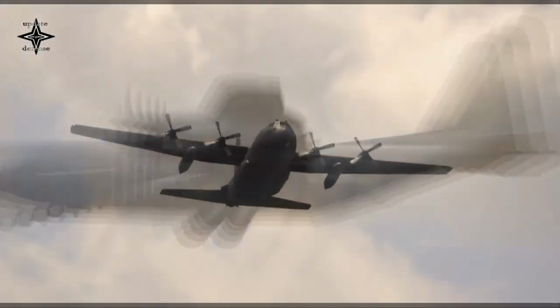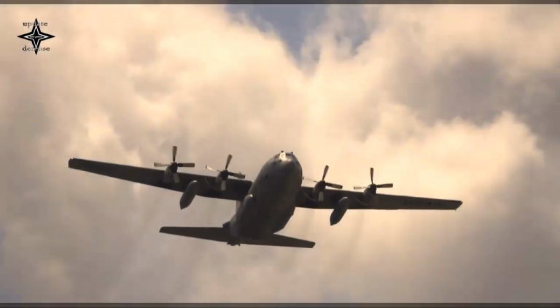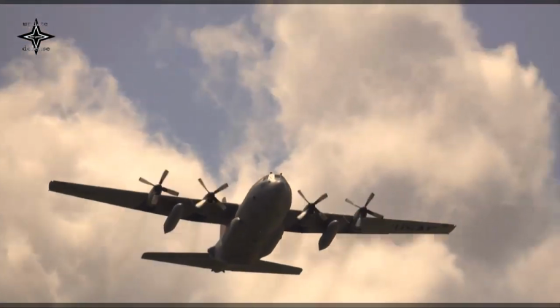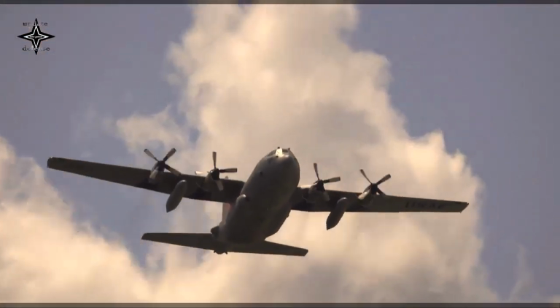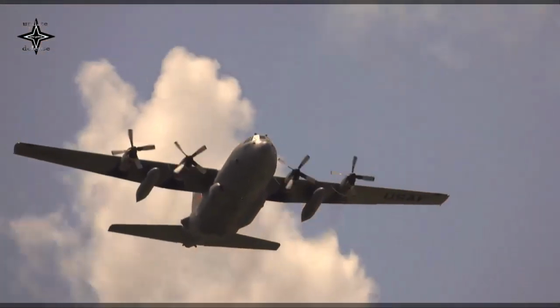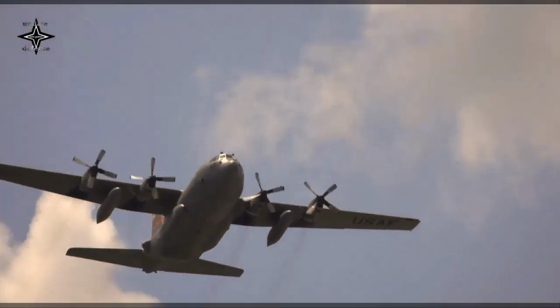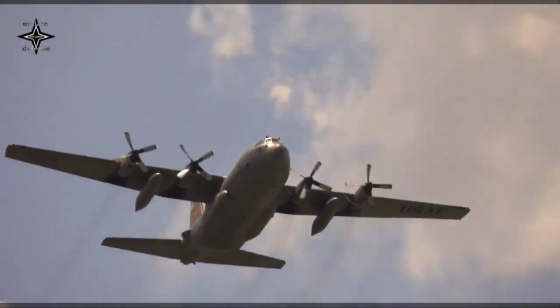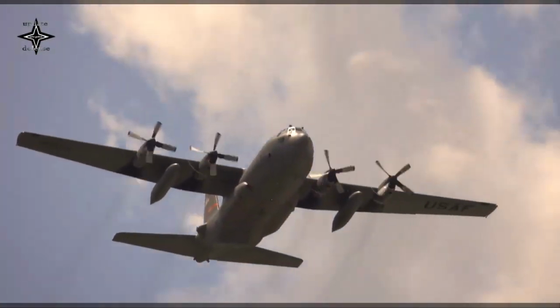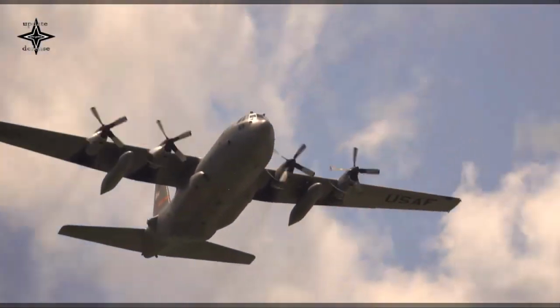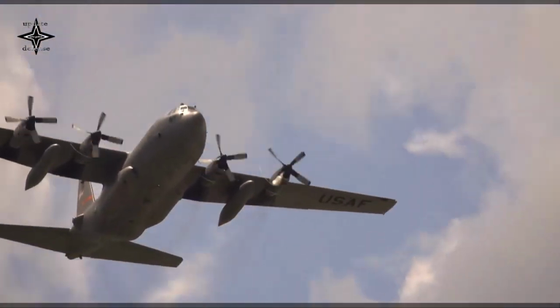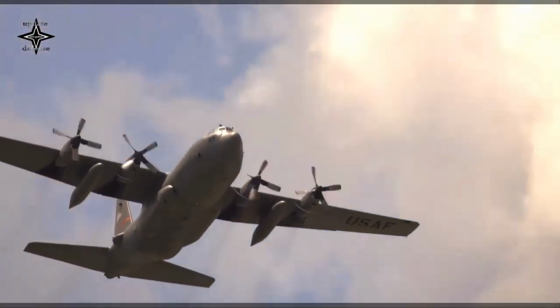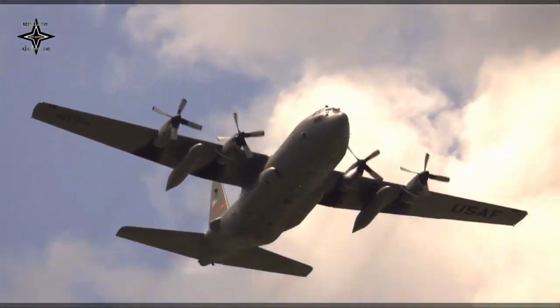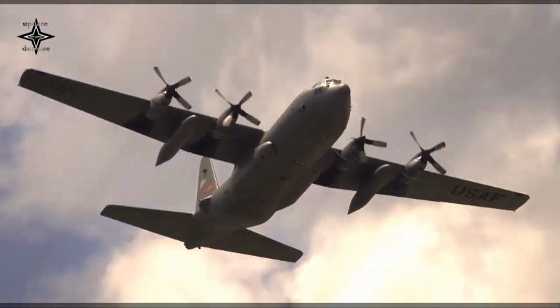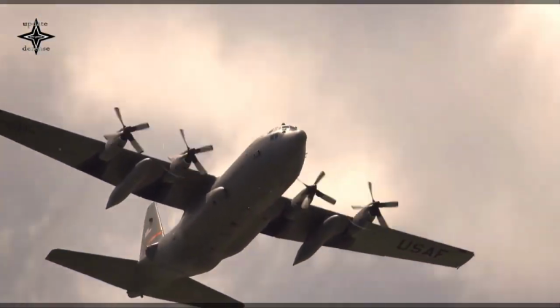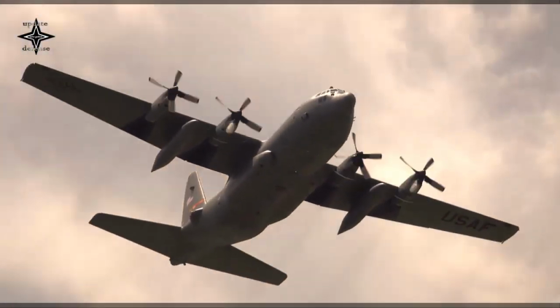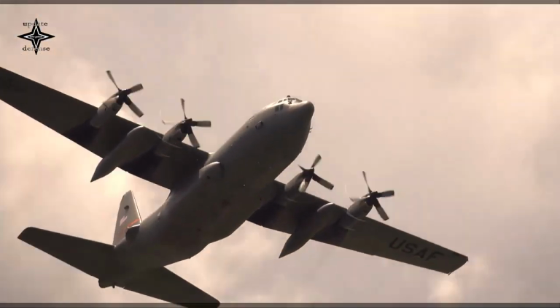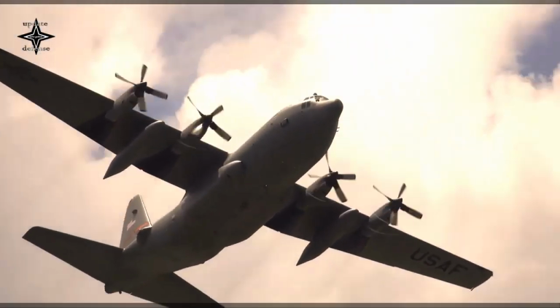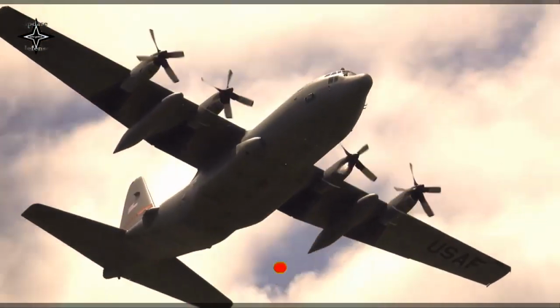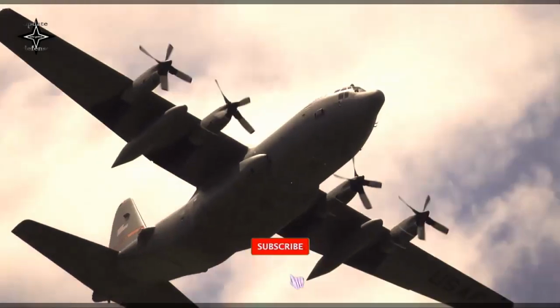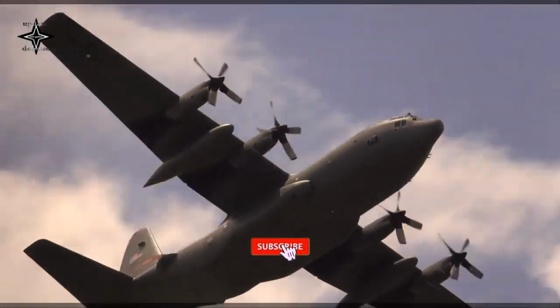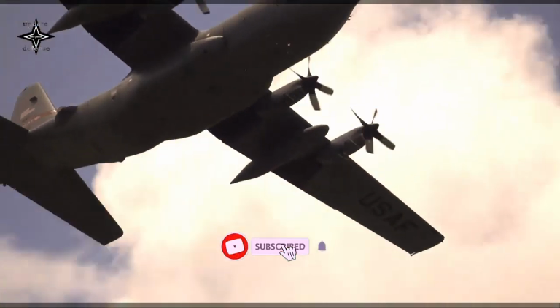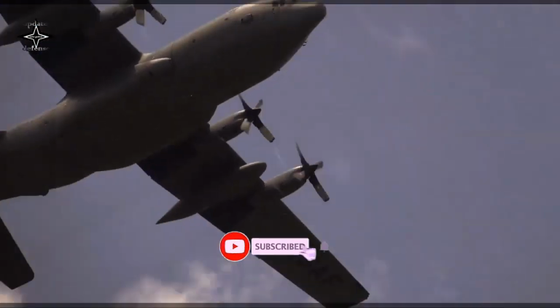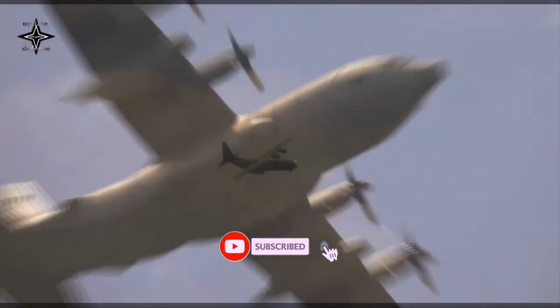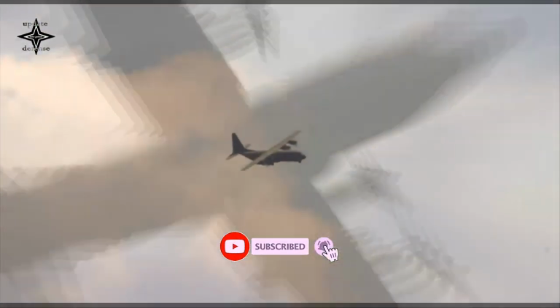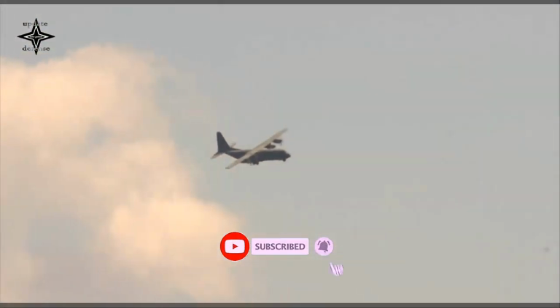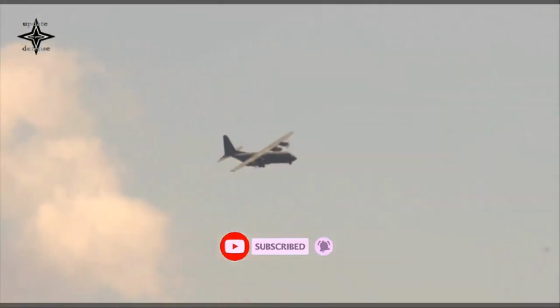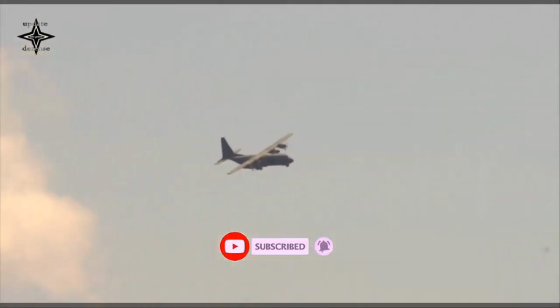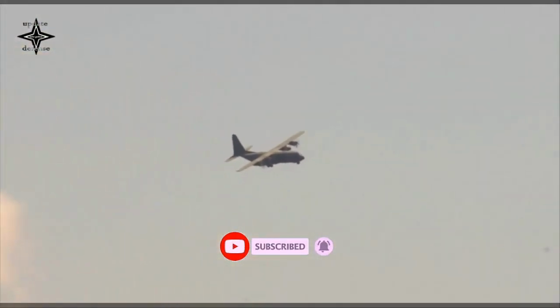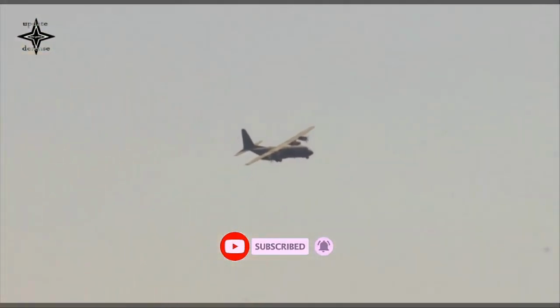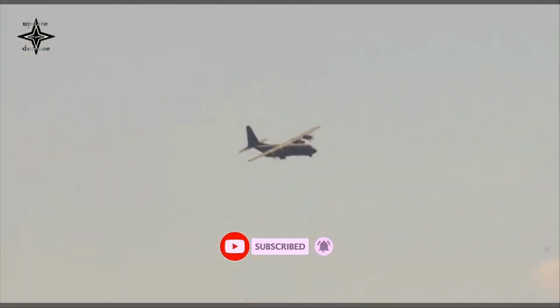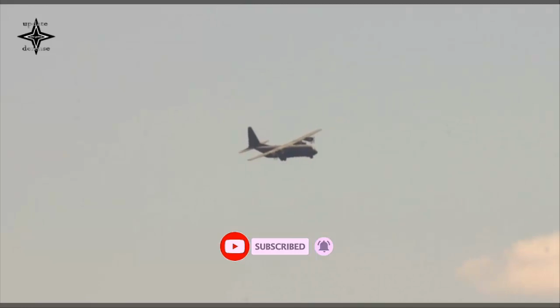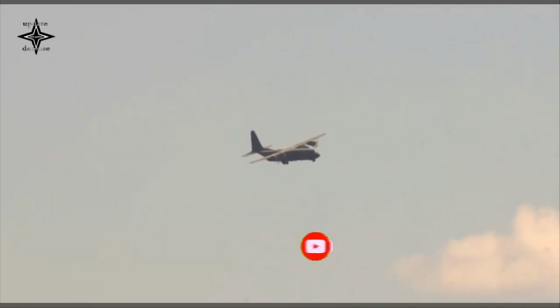By July 2021, 450 had been delivered with 26 operators in 22 countries. Externally similar to the classic Hercules in general appearance, the J-model features considerably updated technology.